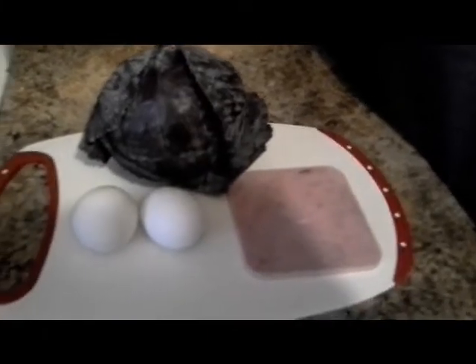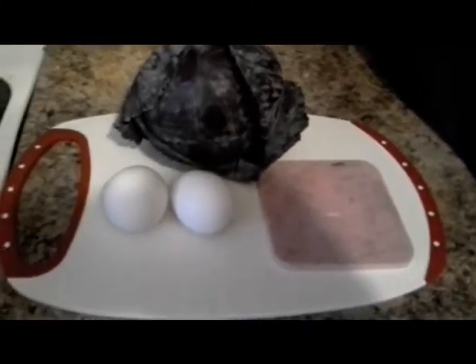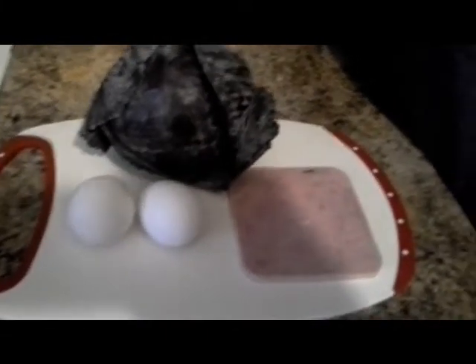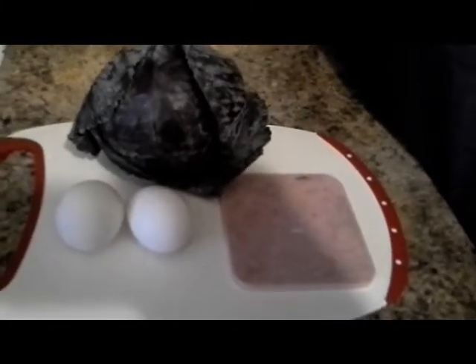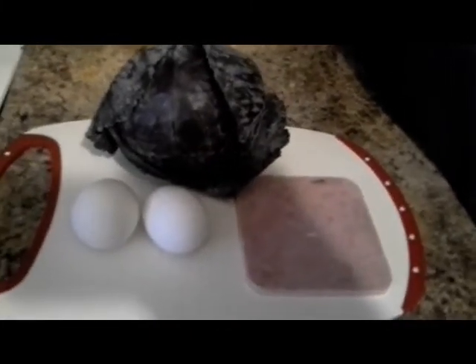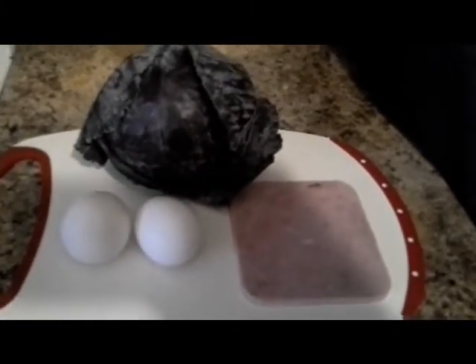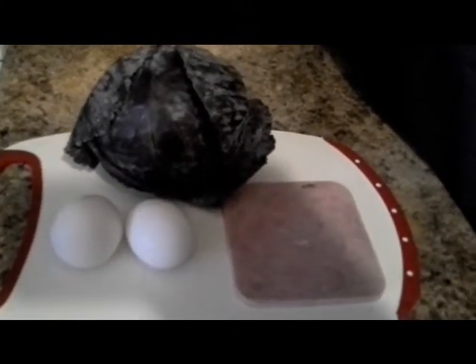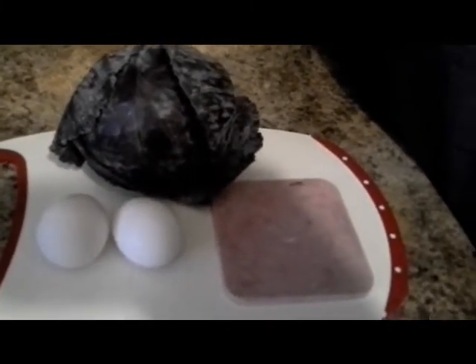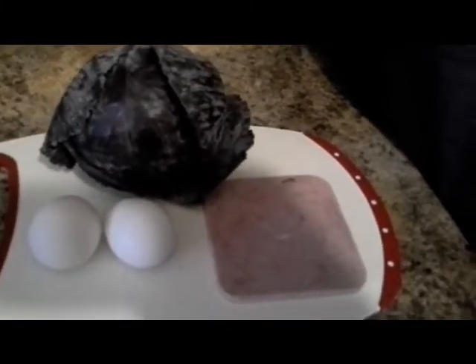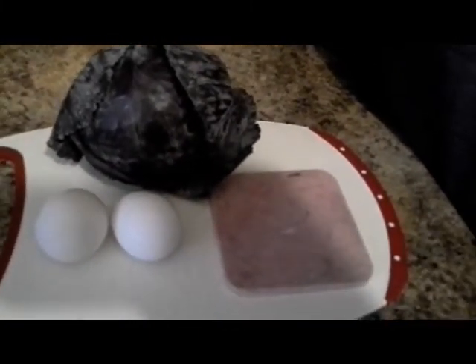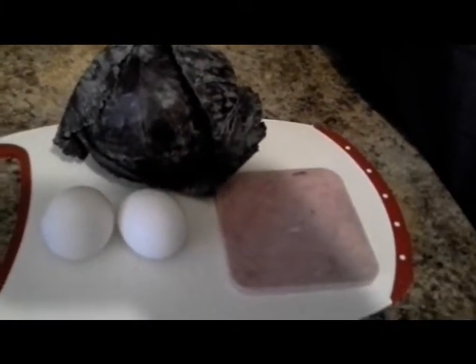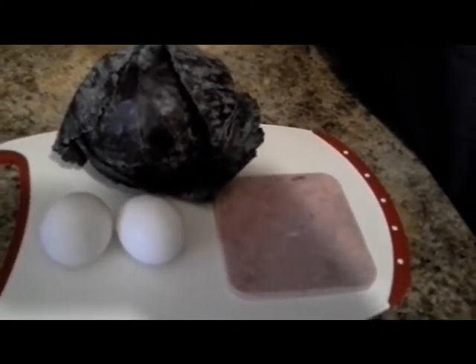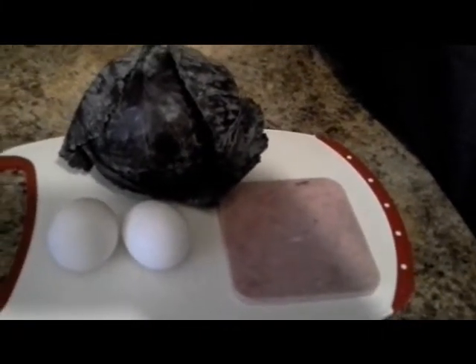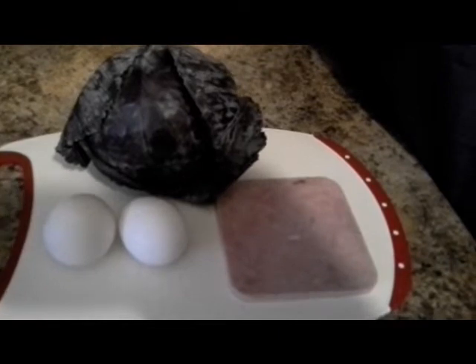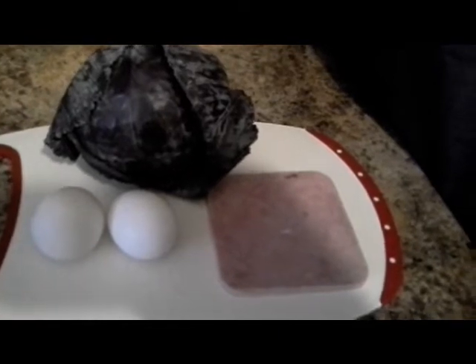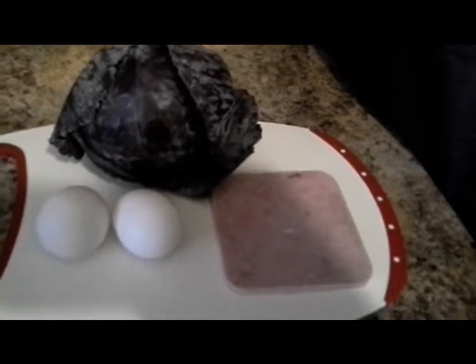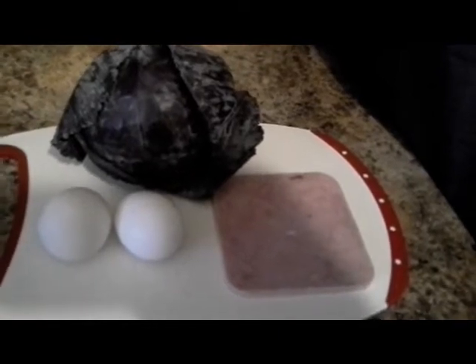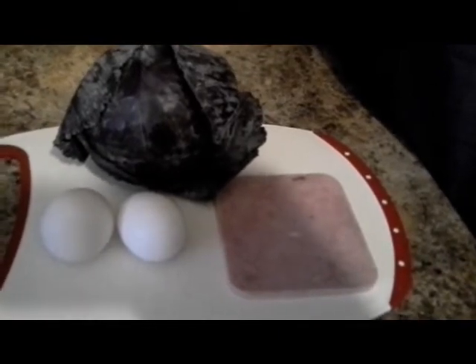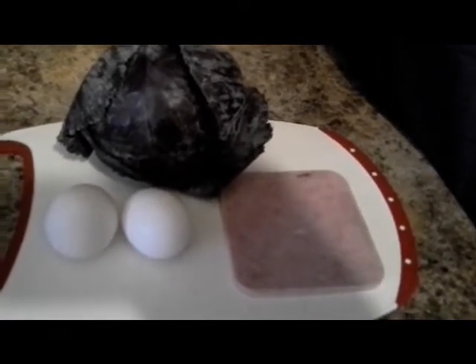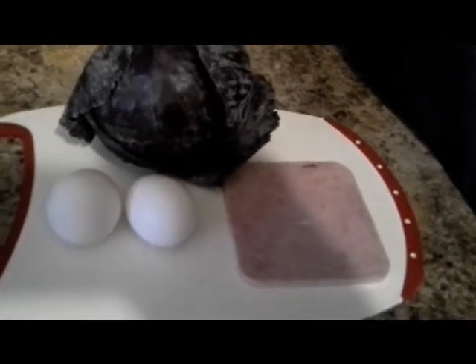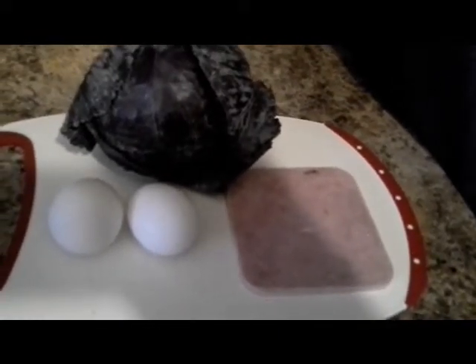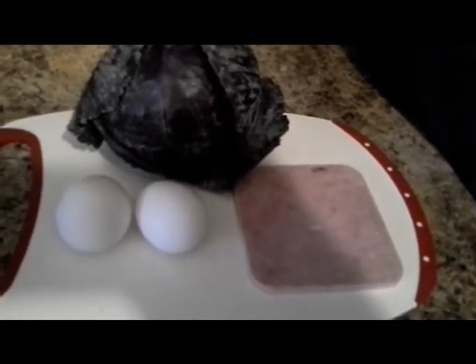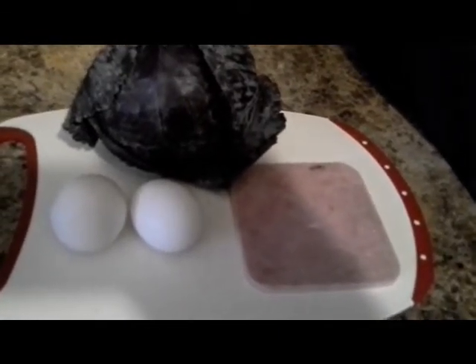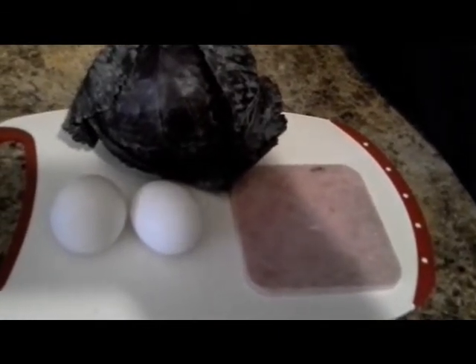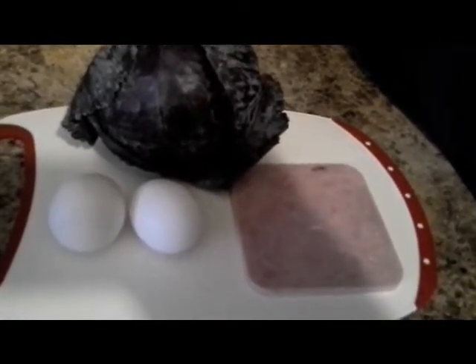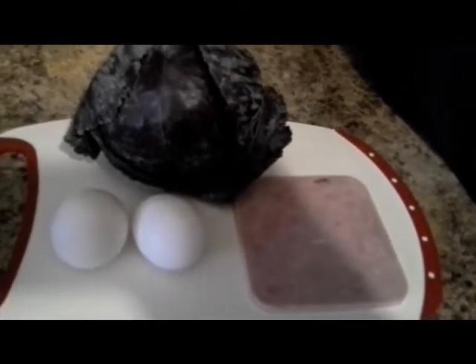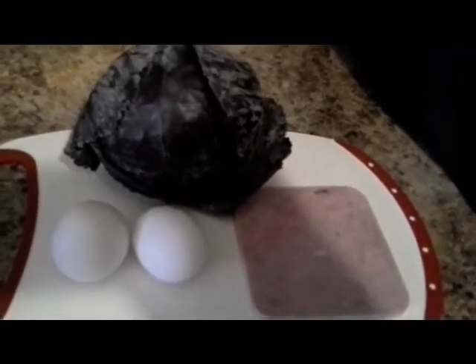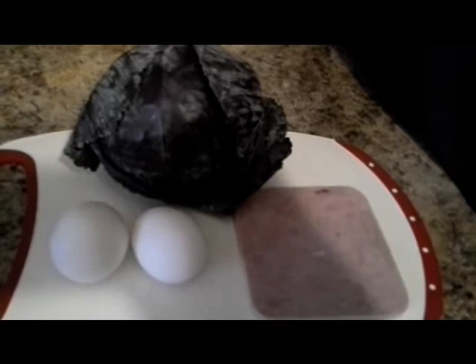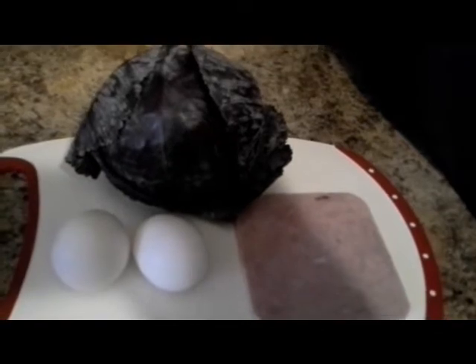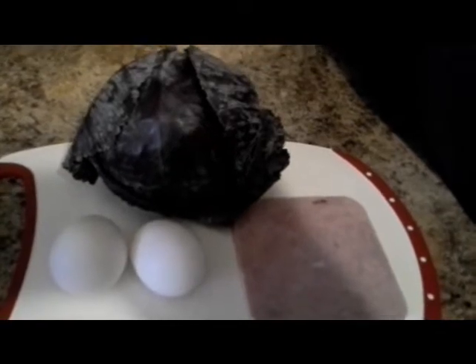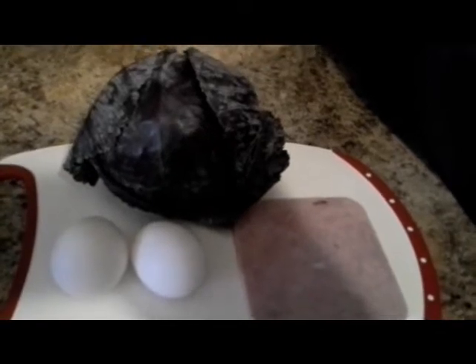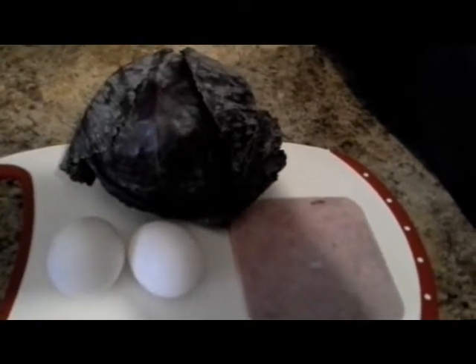I will show you what we're going to do with the cabbage. It's very simple, very unique, and very delicious. Here's what you'll need: two eggs, ham, and of course the red questionable cabbage.